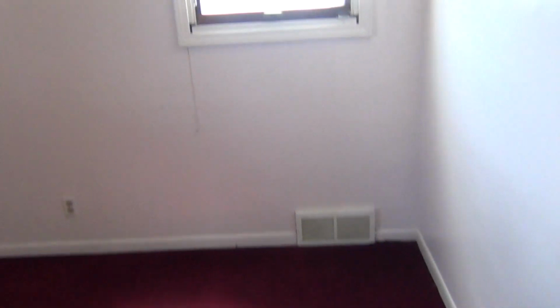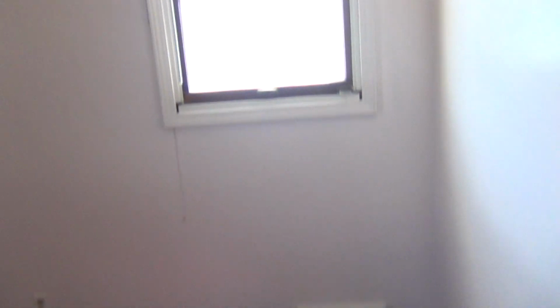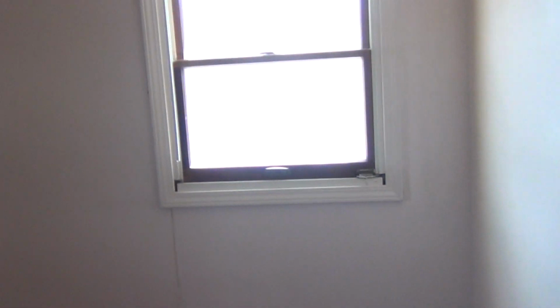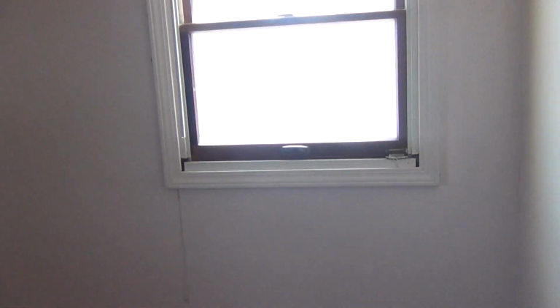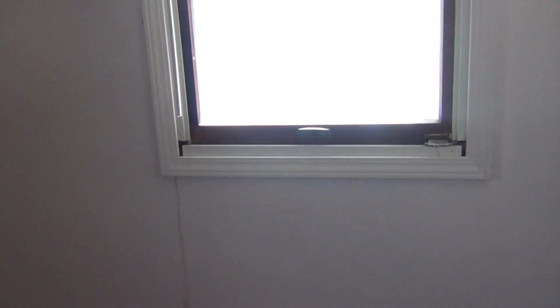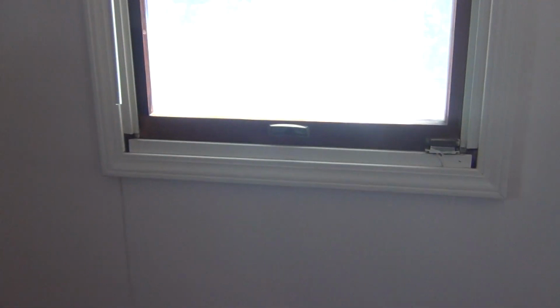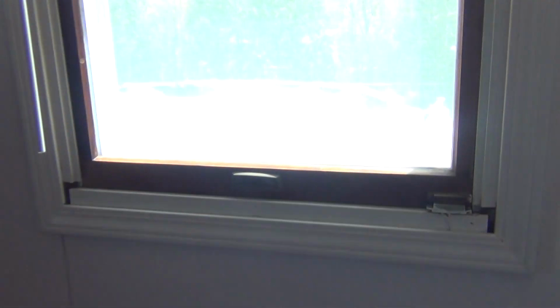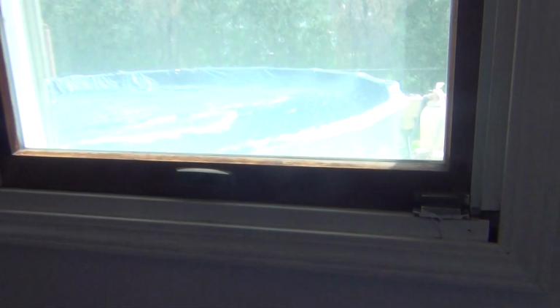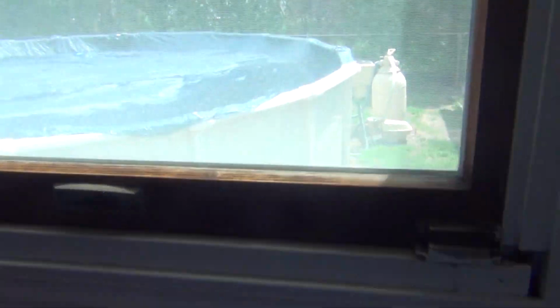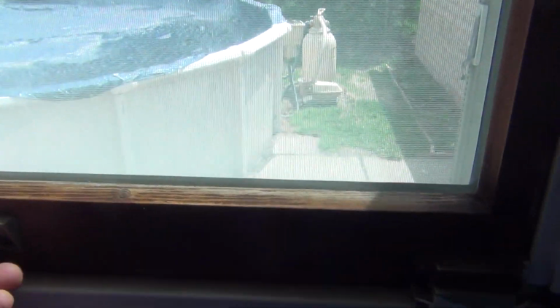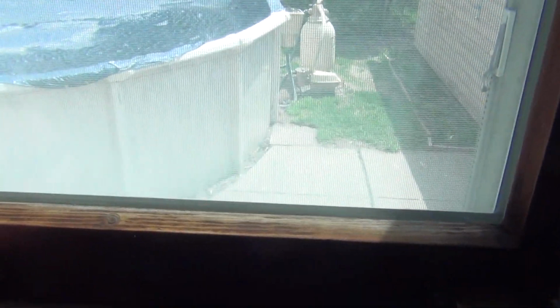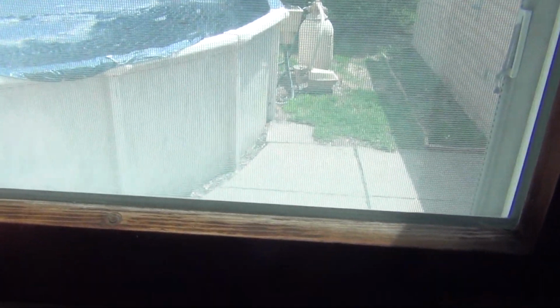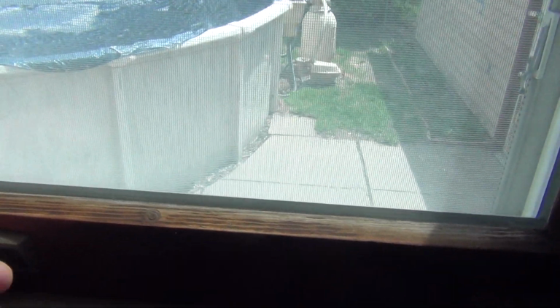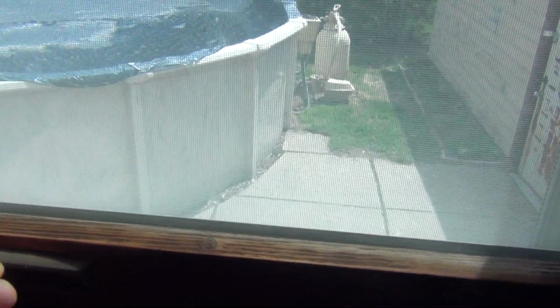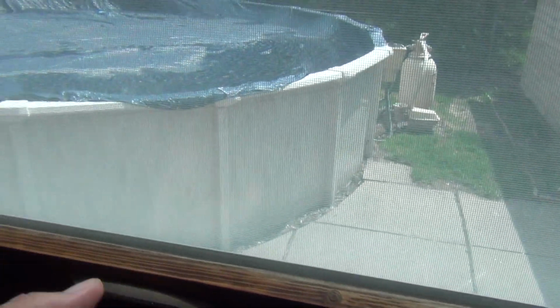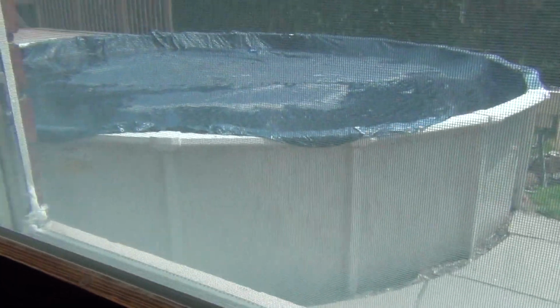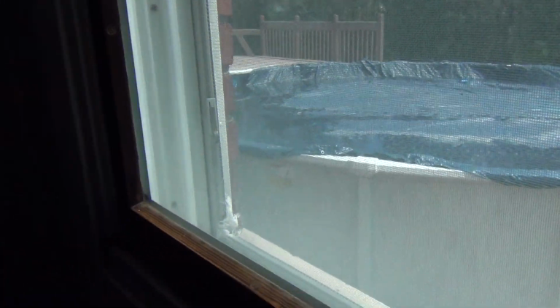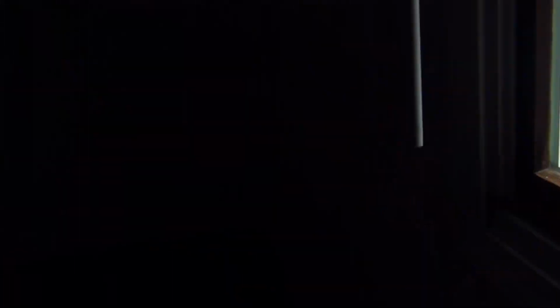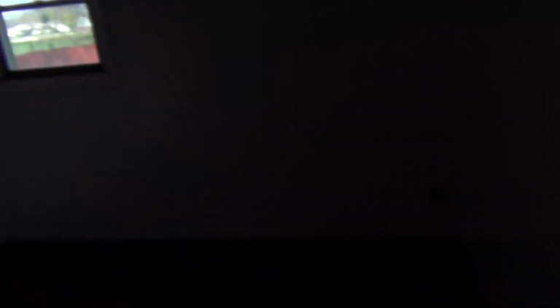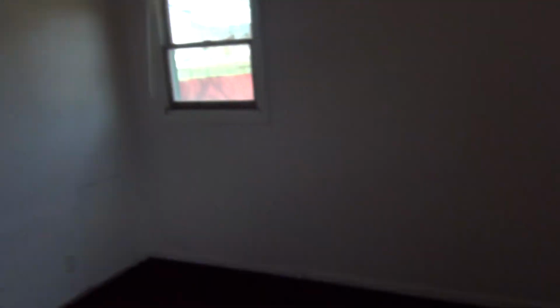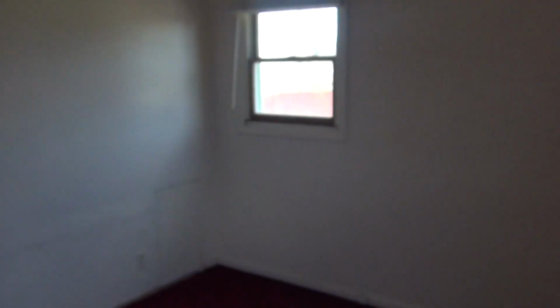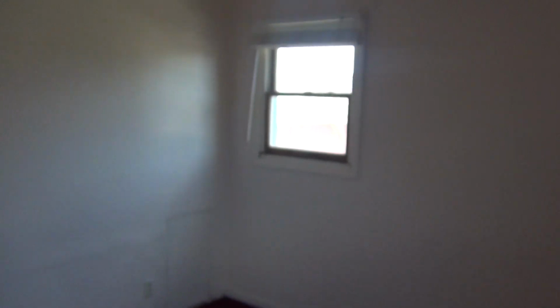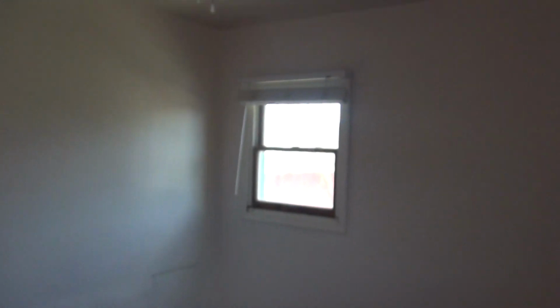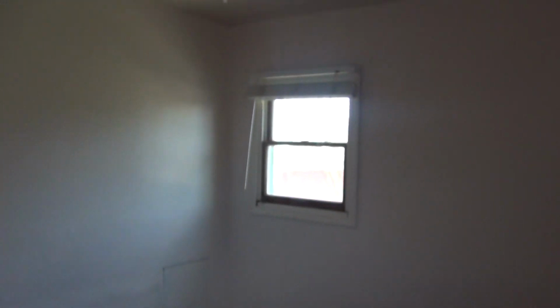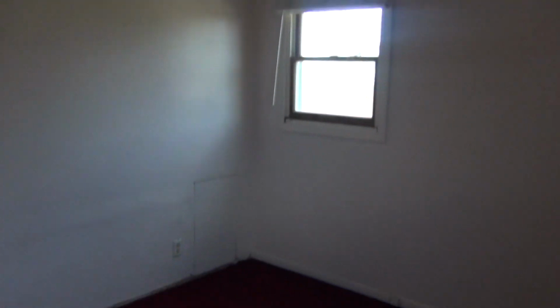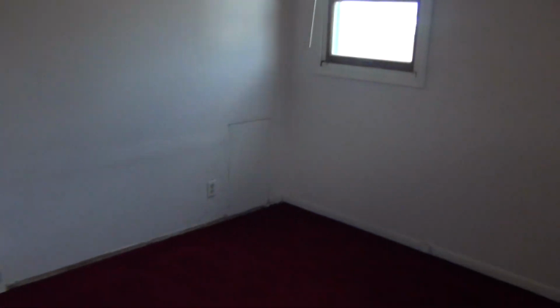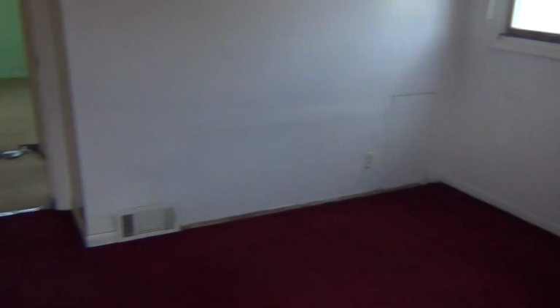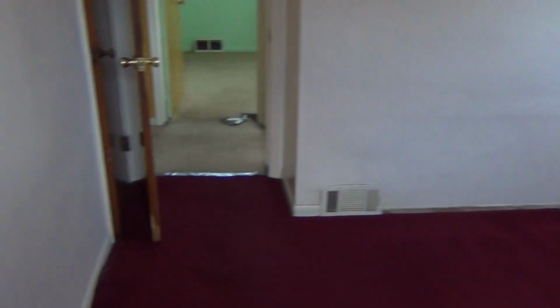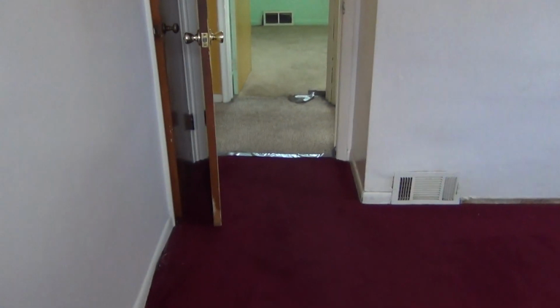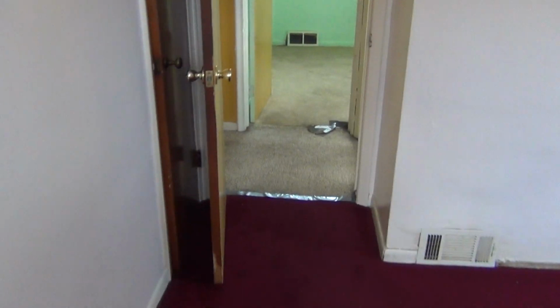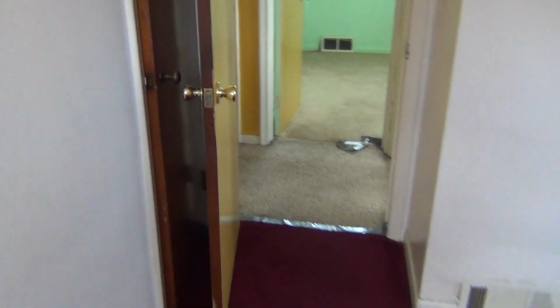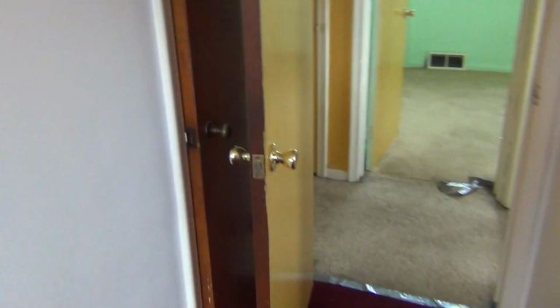Bedroom number three — more of the same. This one actually has a wood window that looks fairly new, same over here, so we could probably work with those. There's a closet over here.